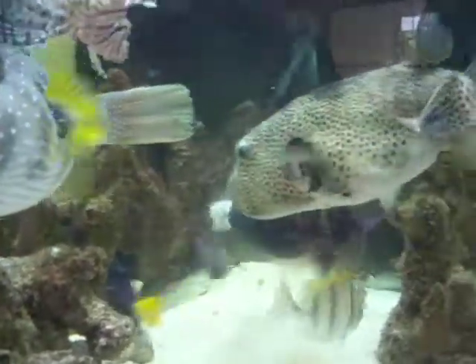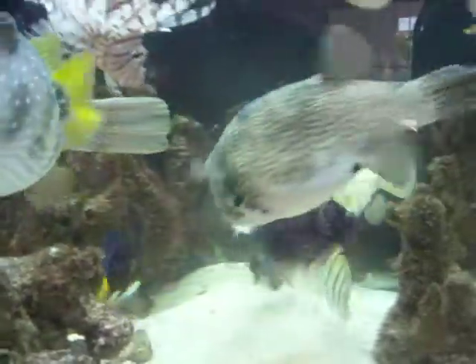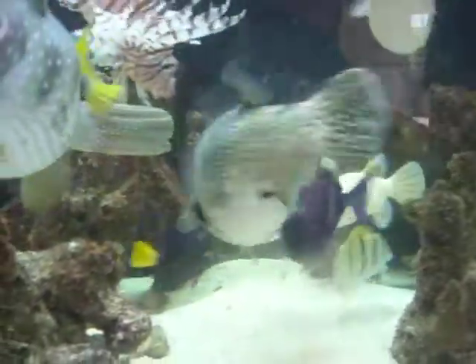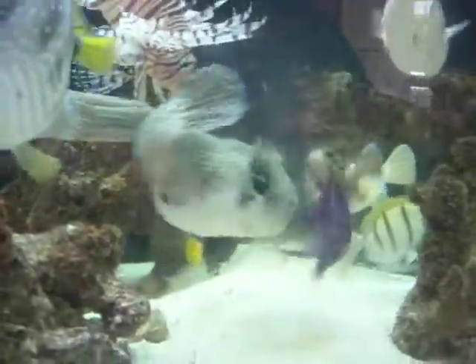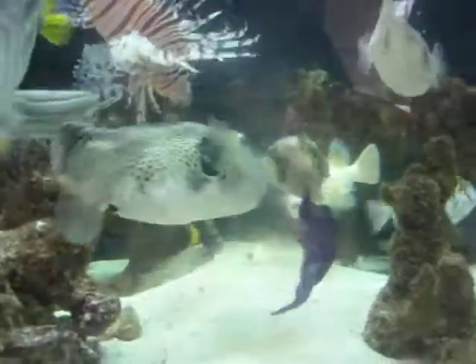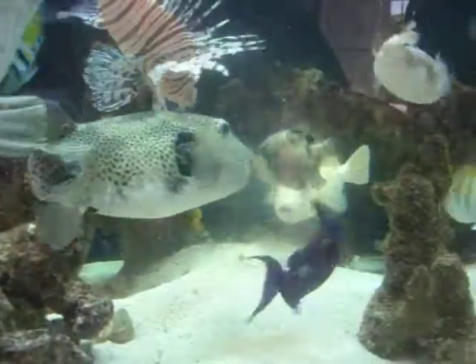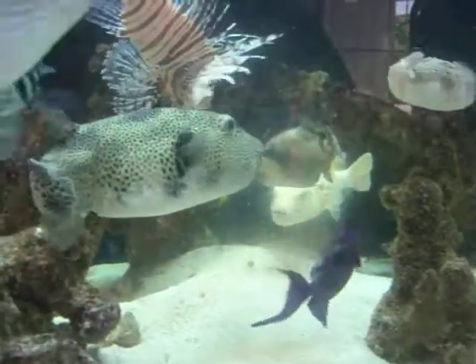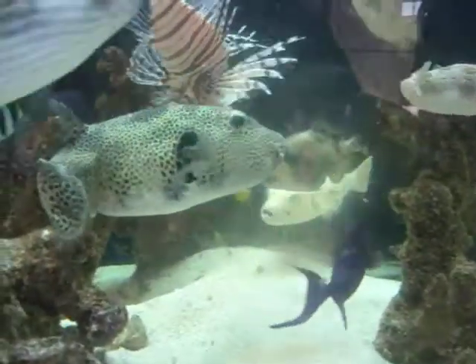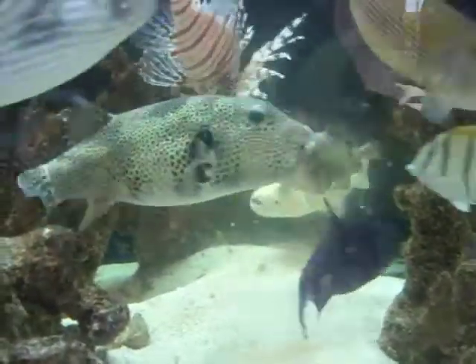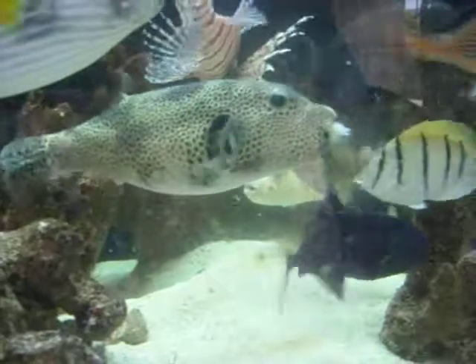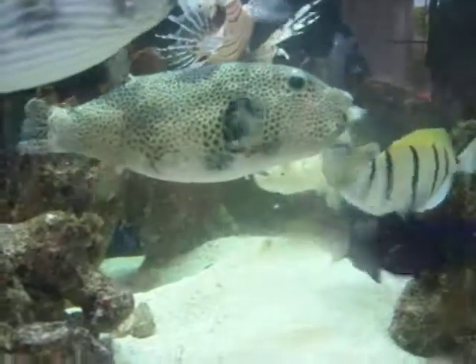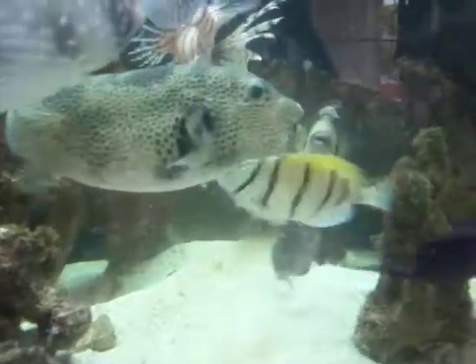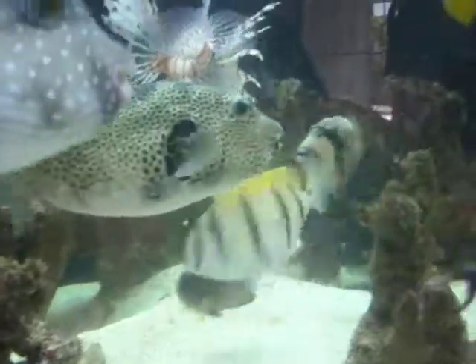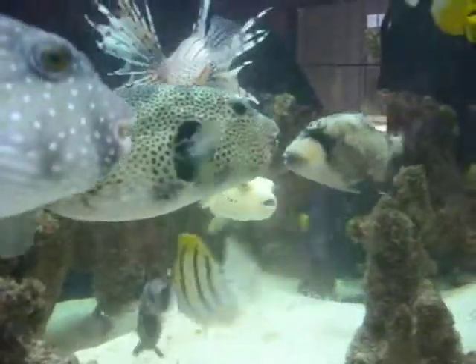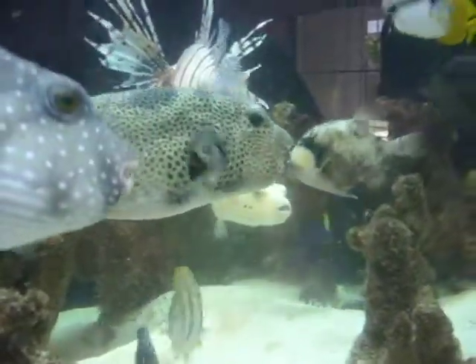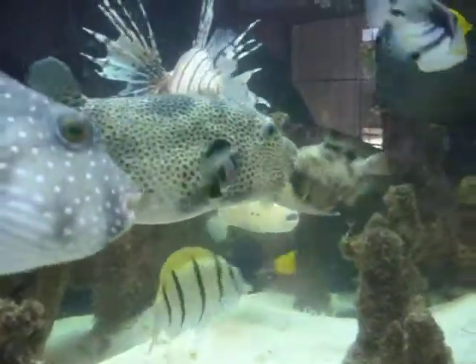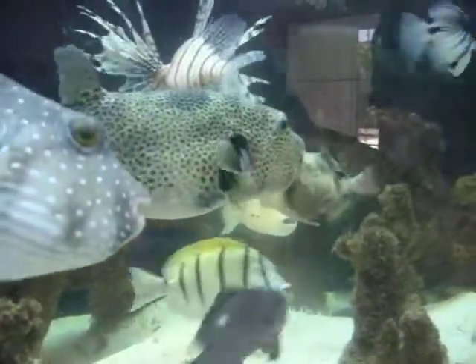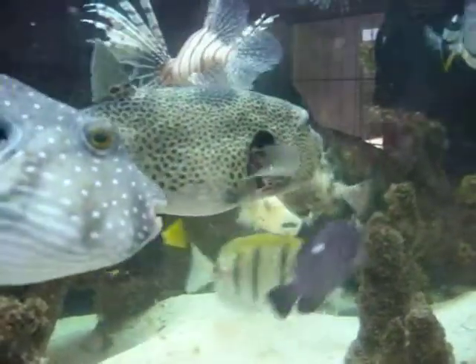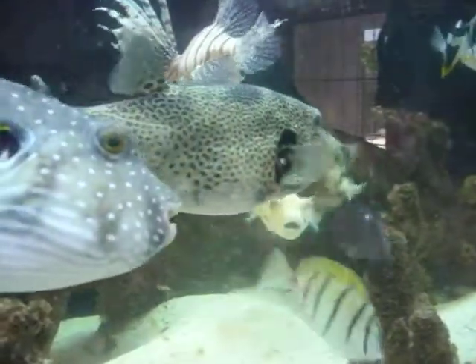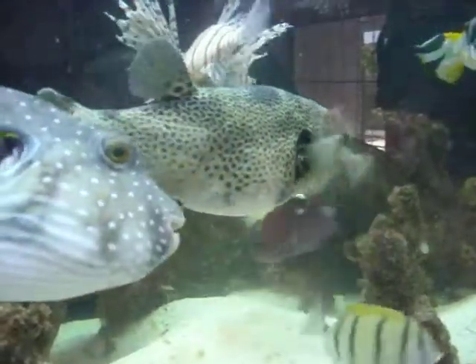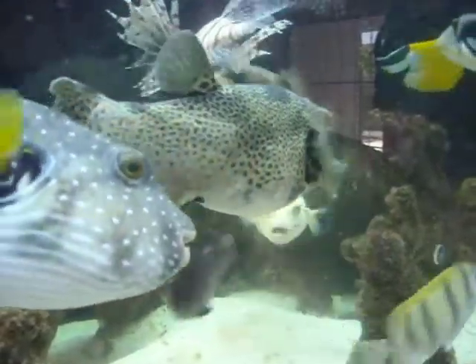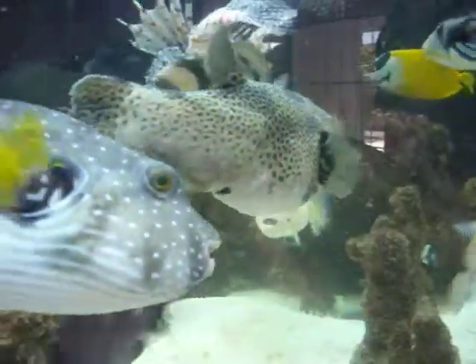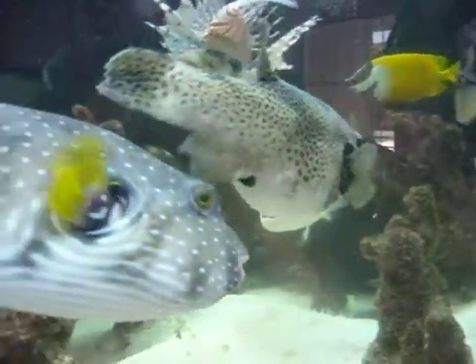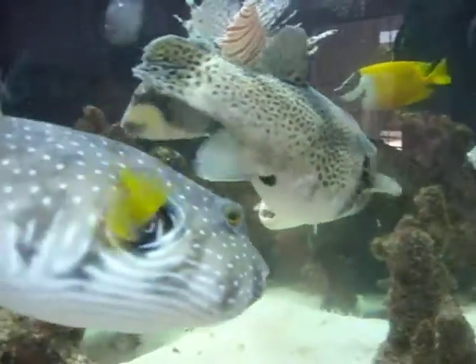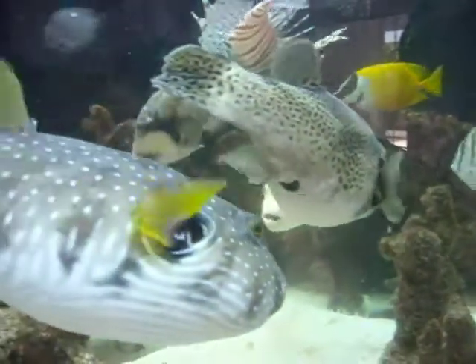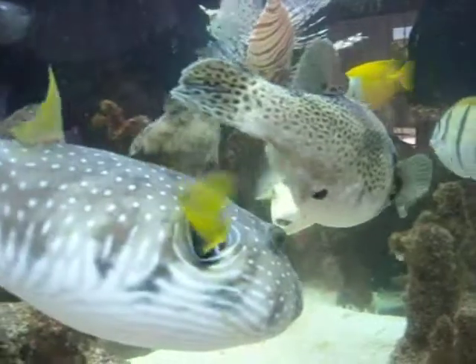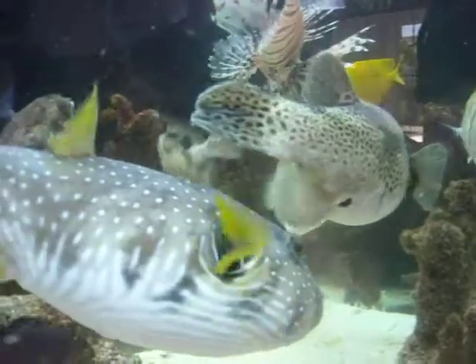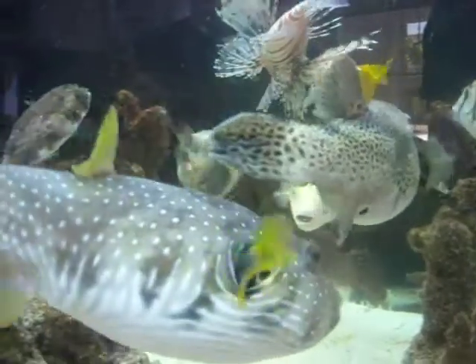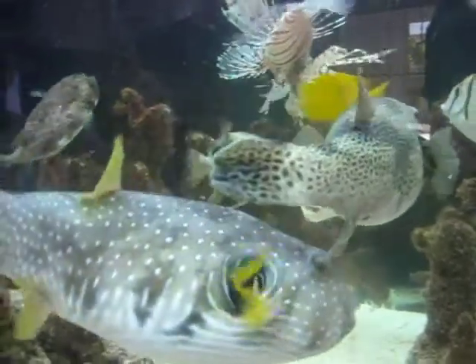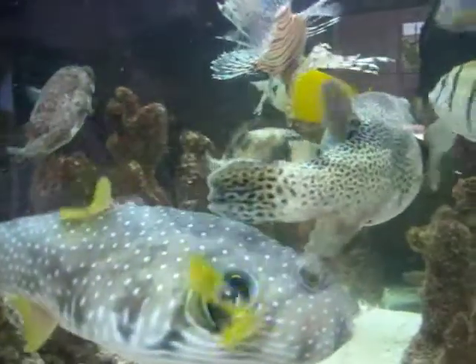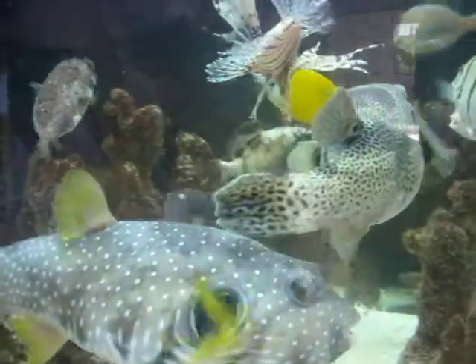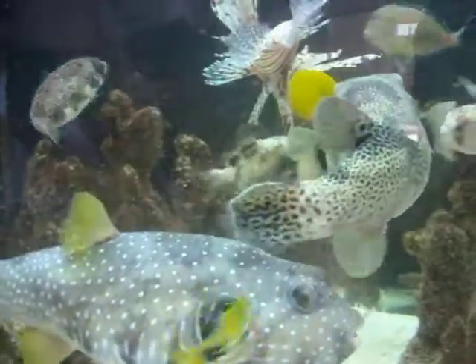Well, it's gone. He just destroyed that squid.